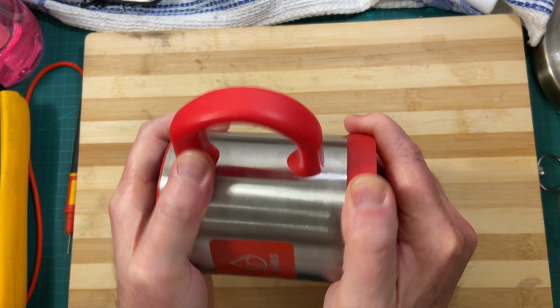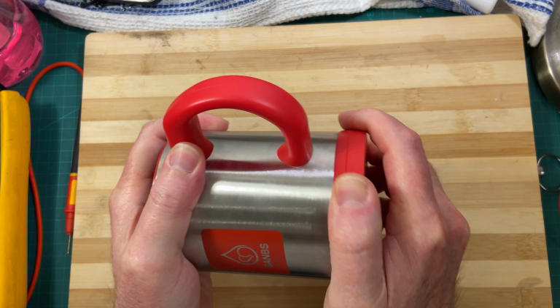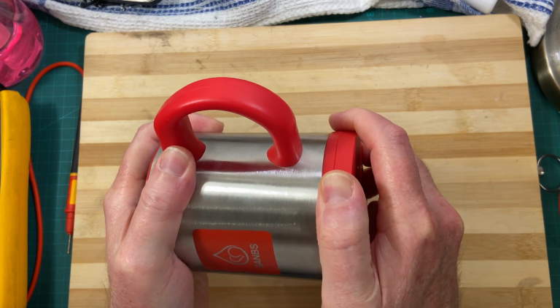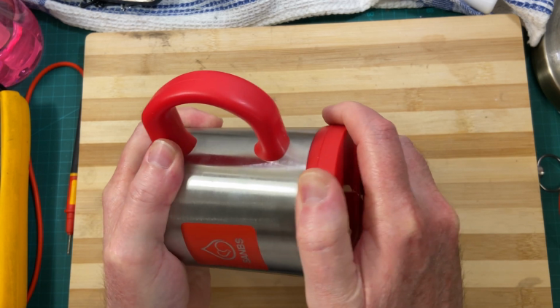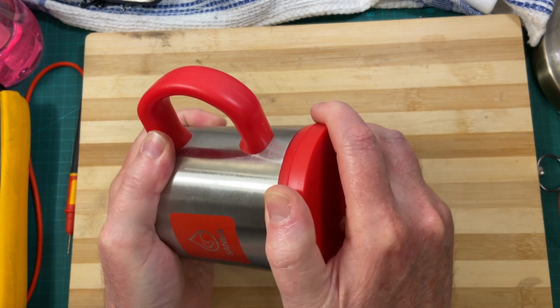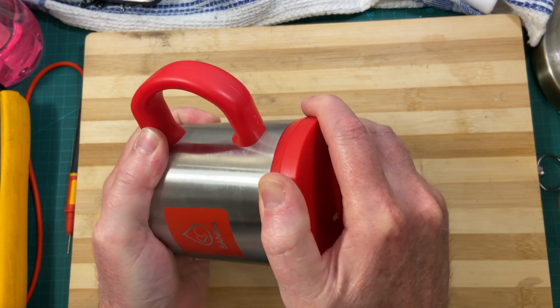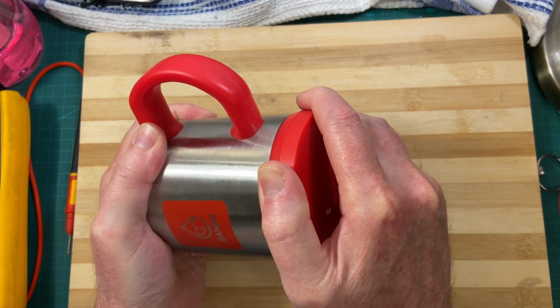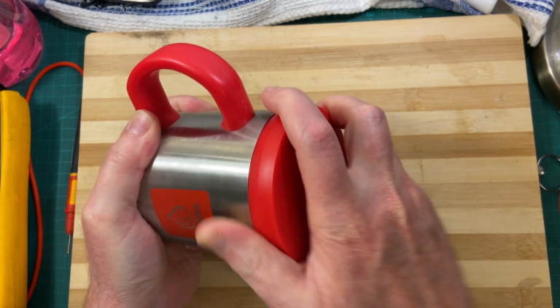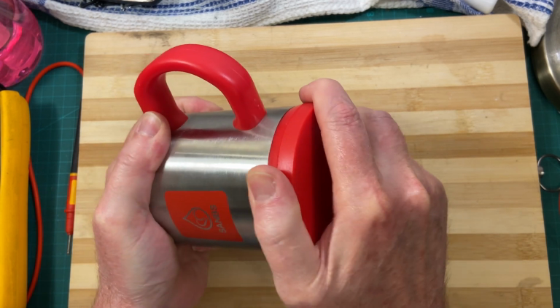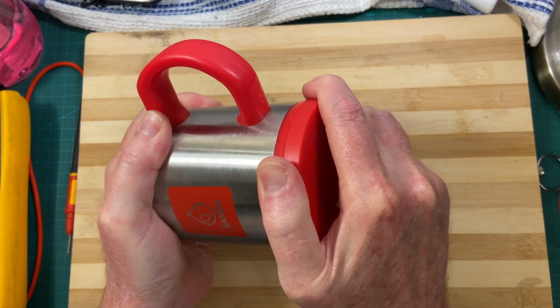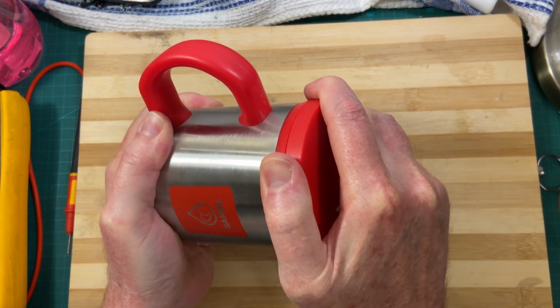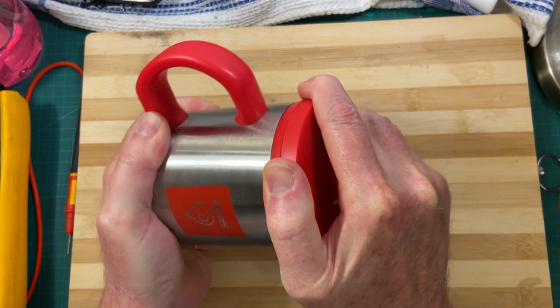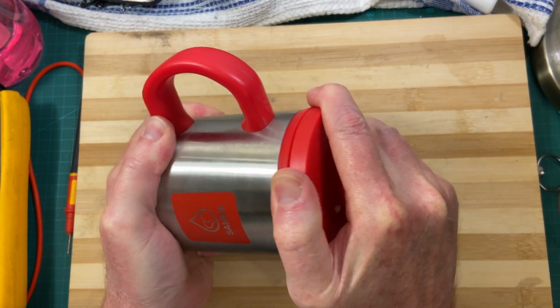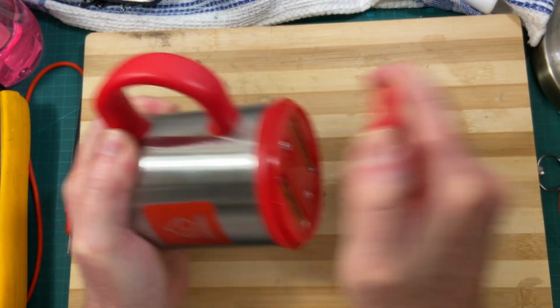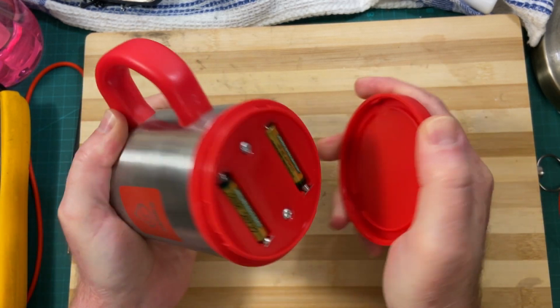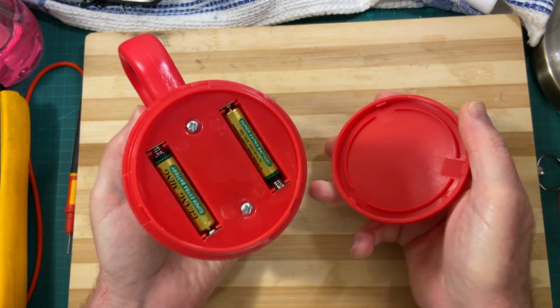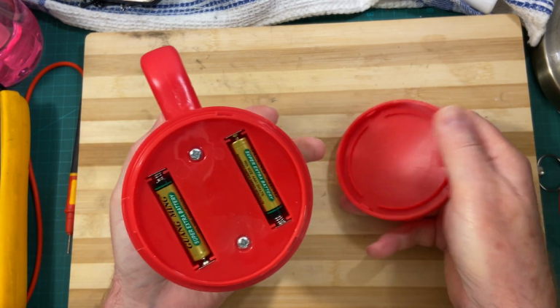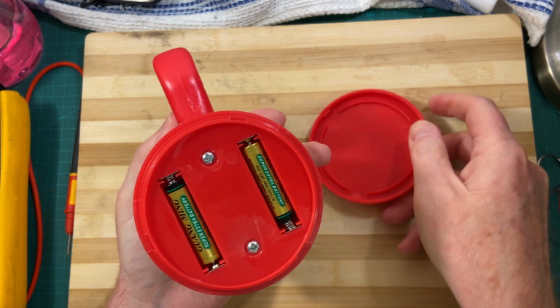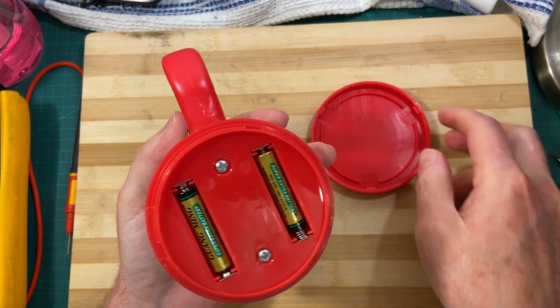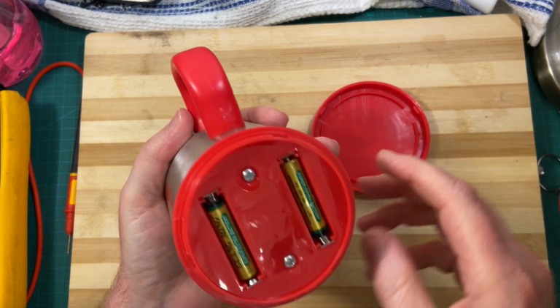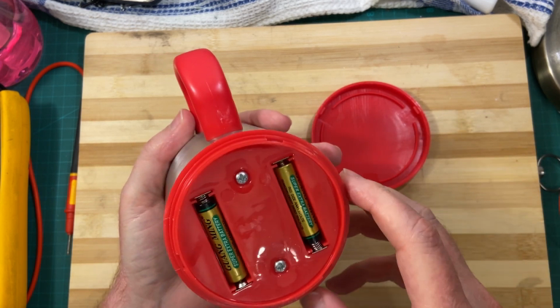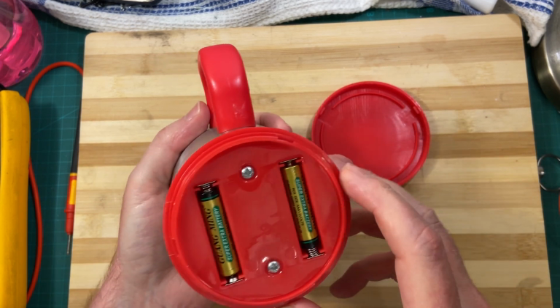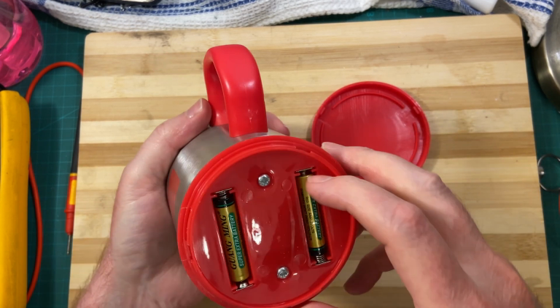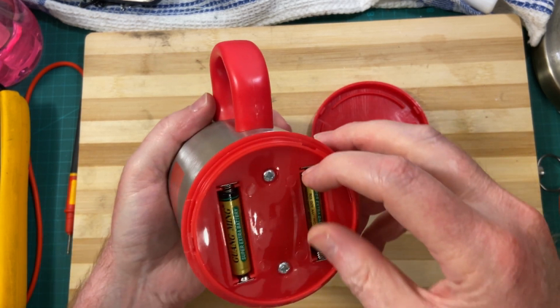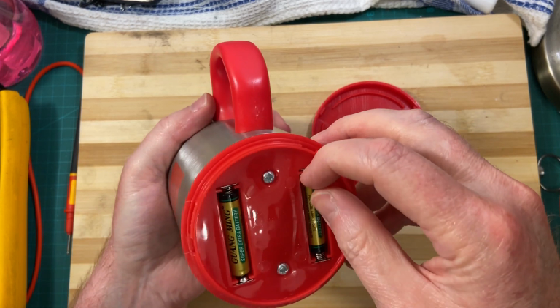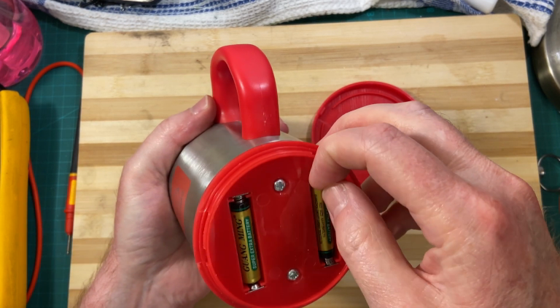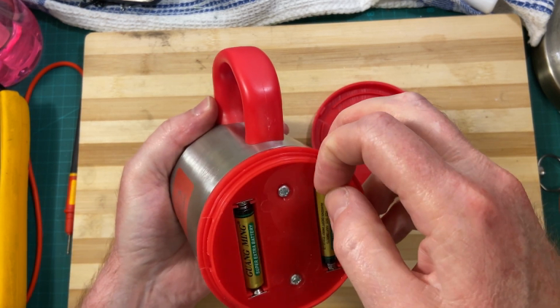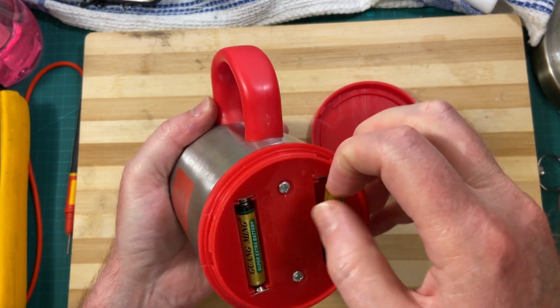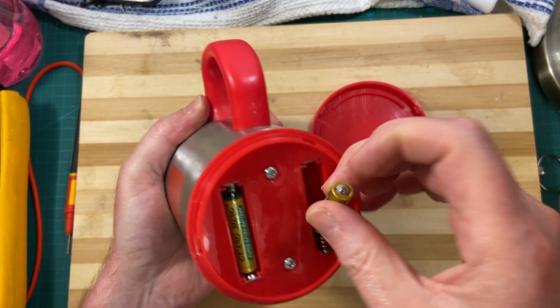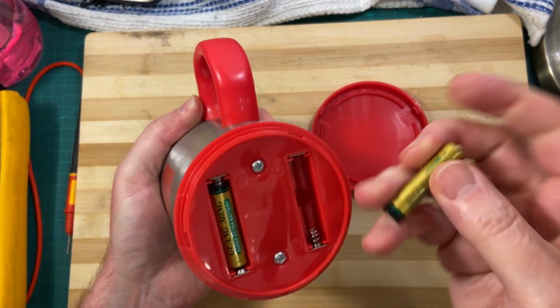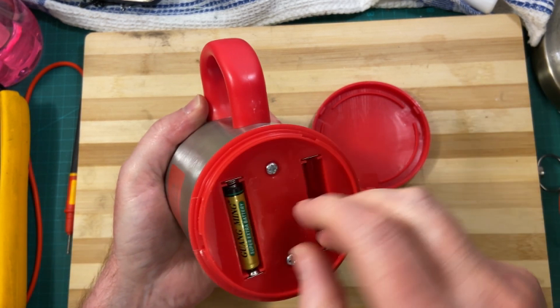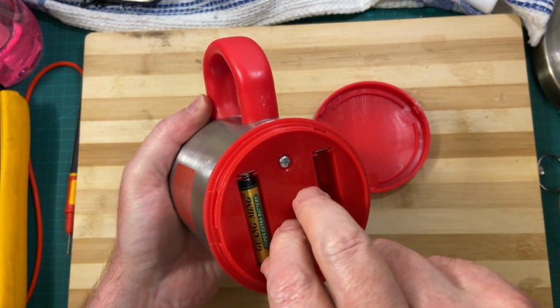And you unscrew that, and there's the batteries — takes two of them.